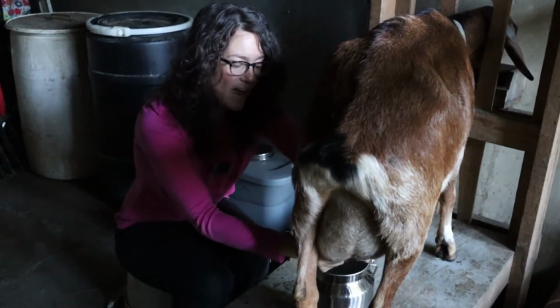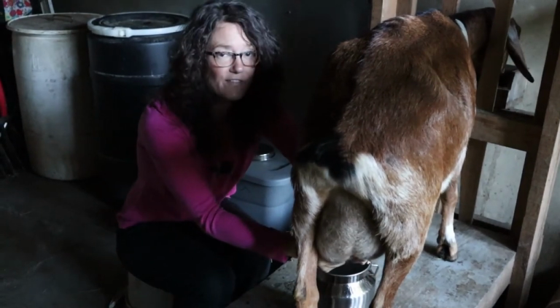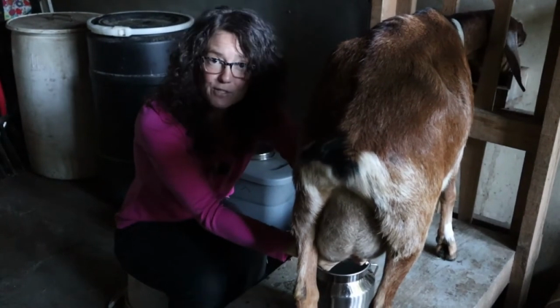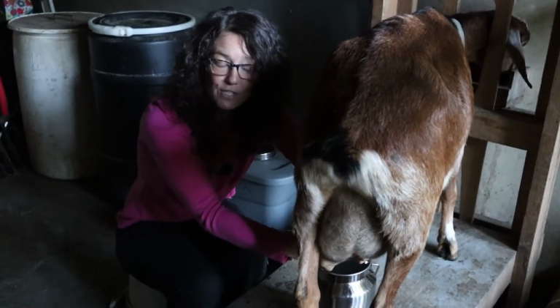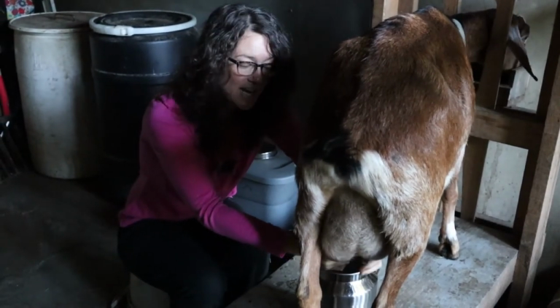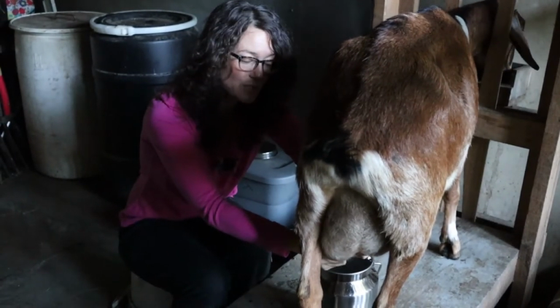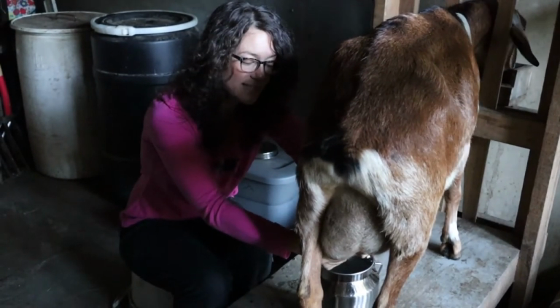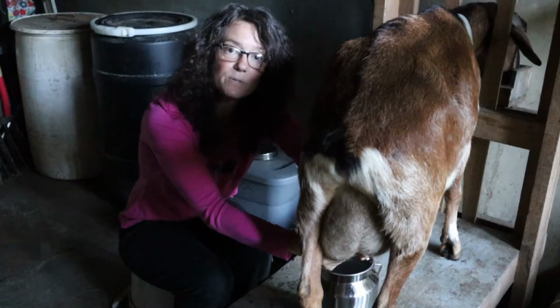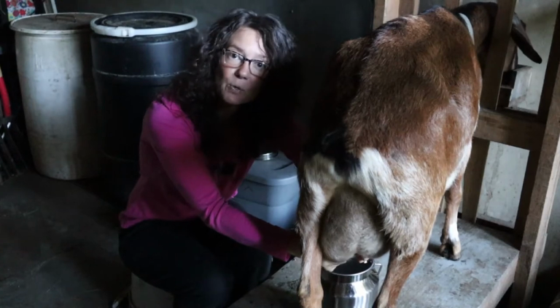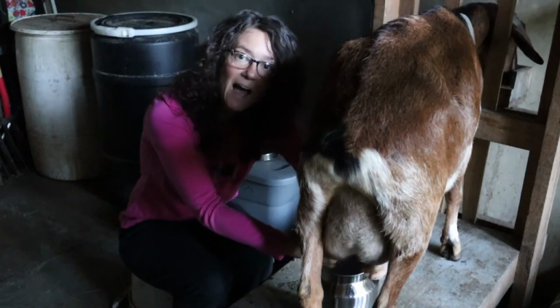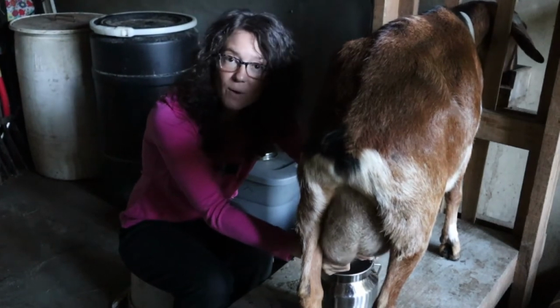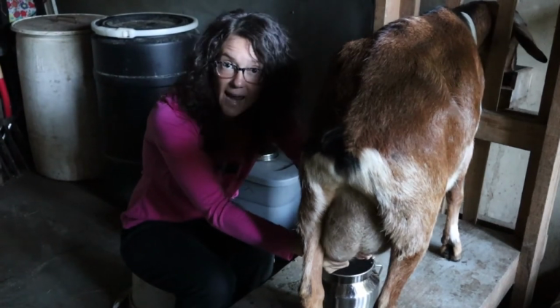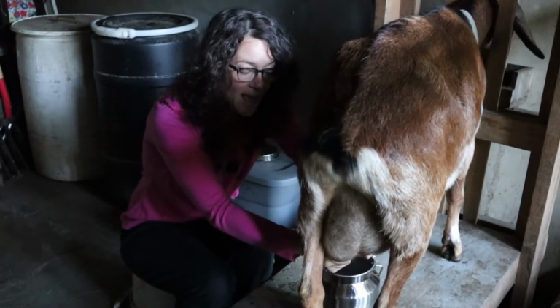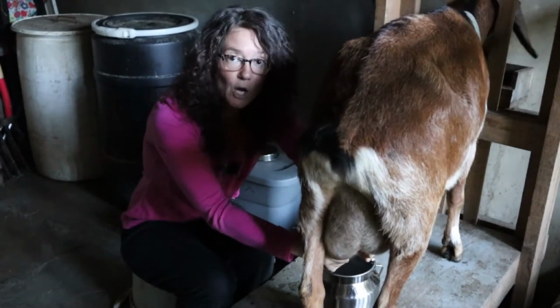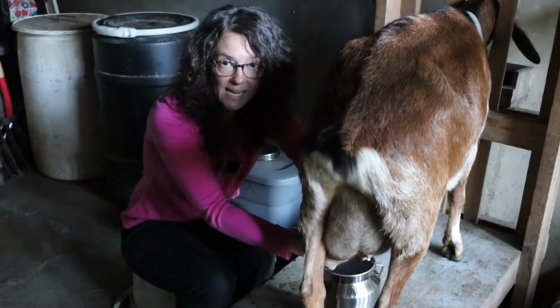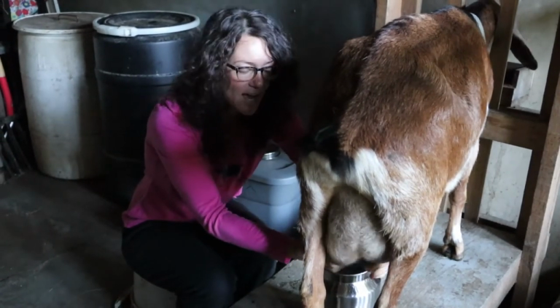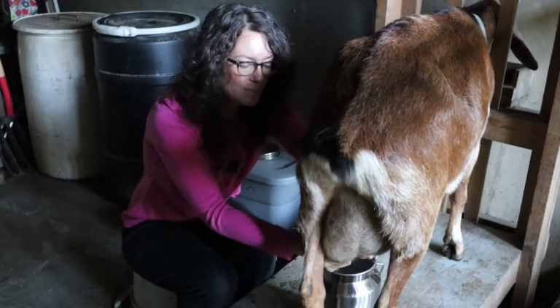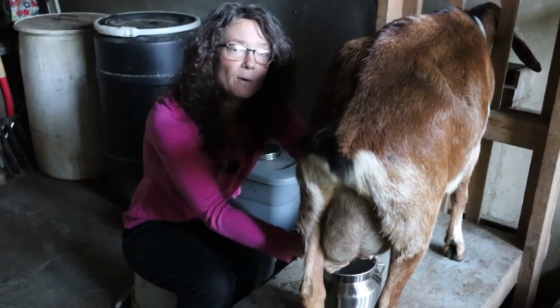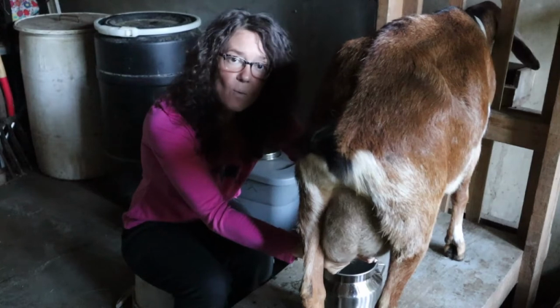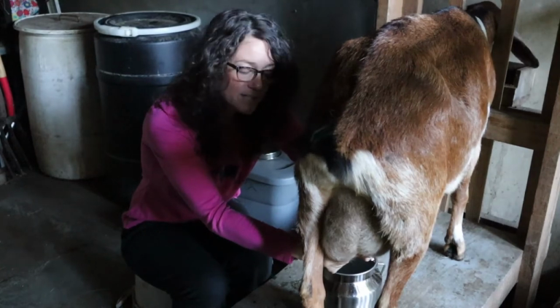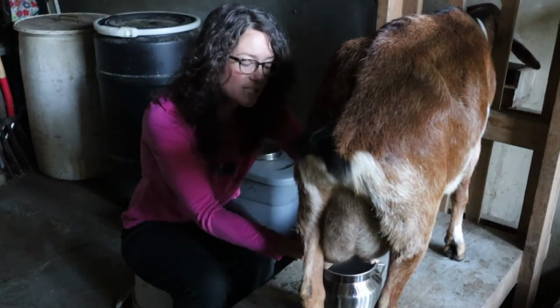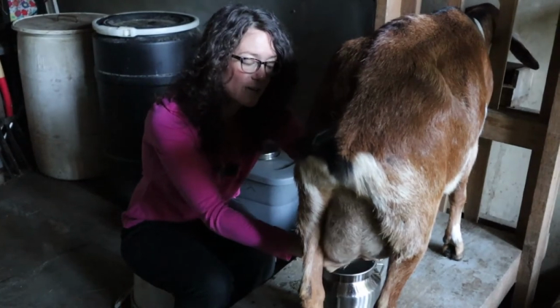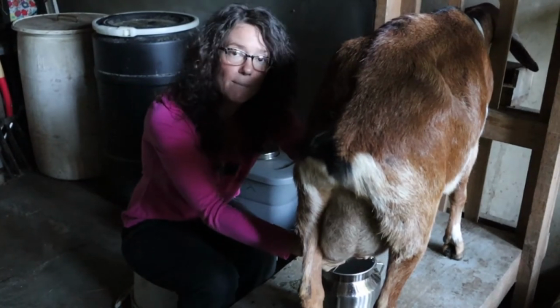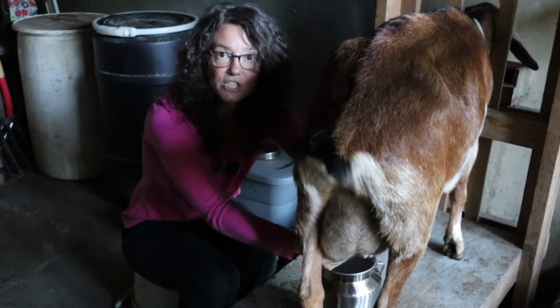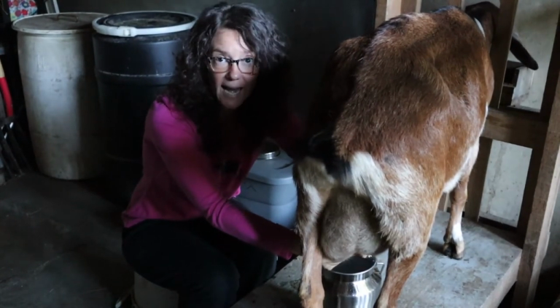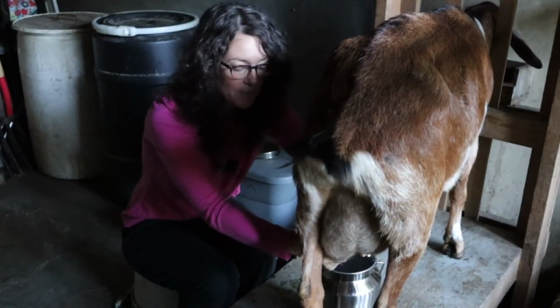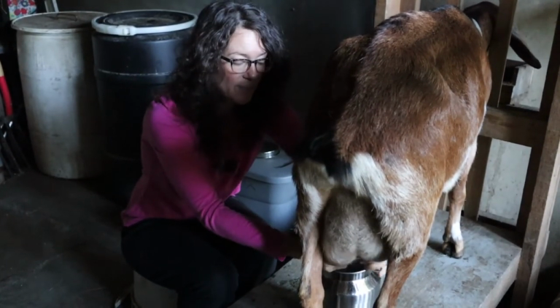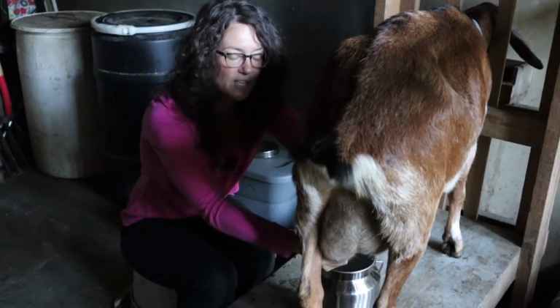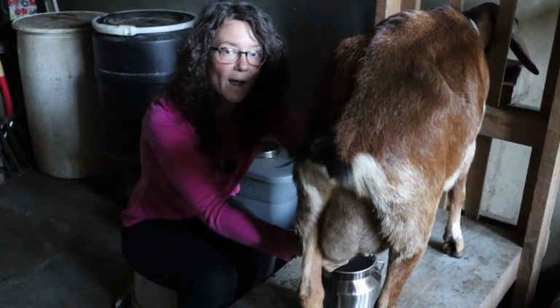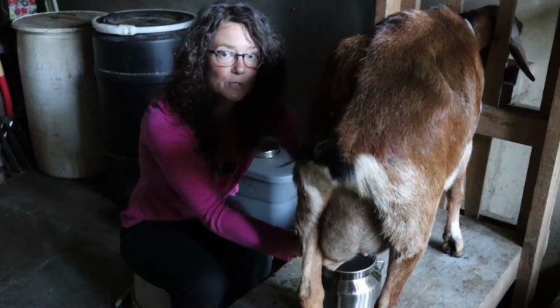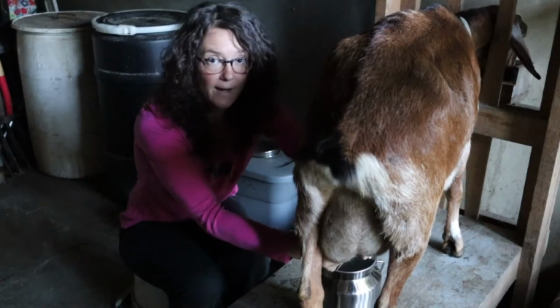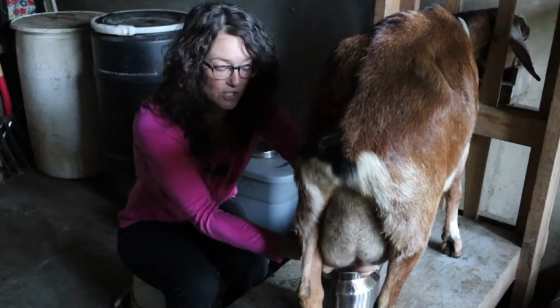Daphne is a very special goat. She produces up to a gallon of milk a day at her peak. She's been milking for a while, so she's not going to give me that much today. She's on her way to drying up, actually.